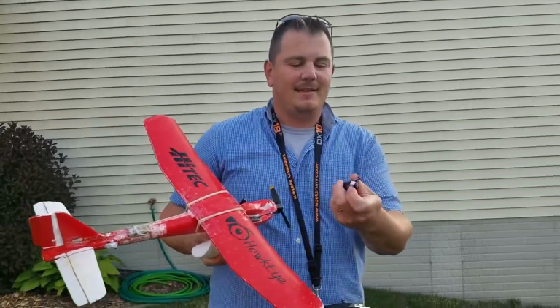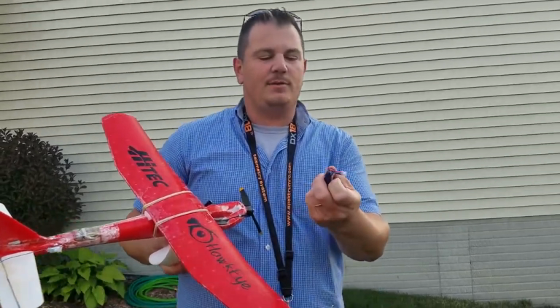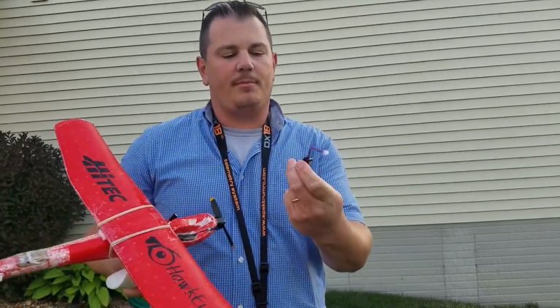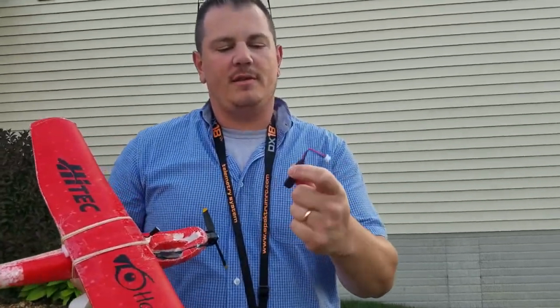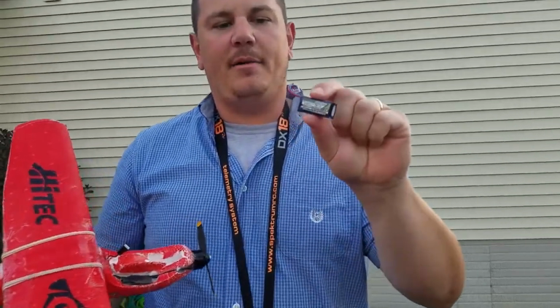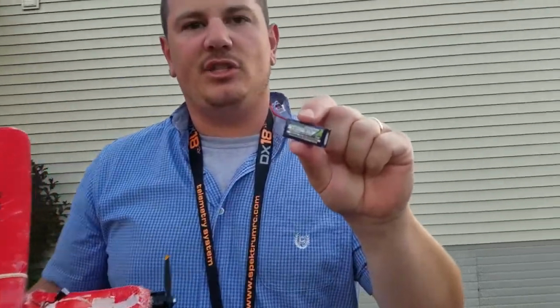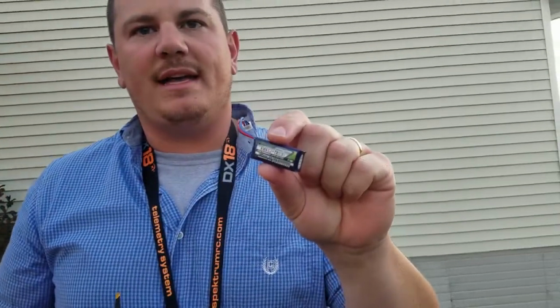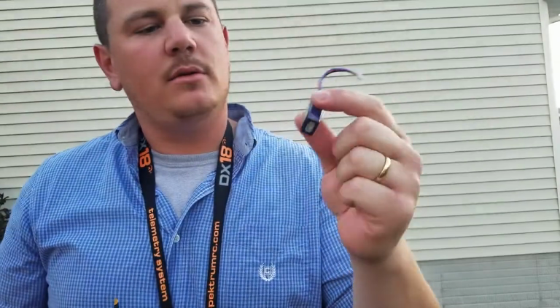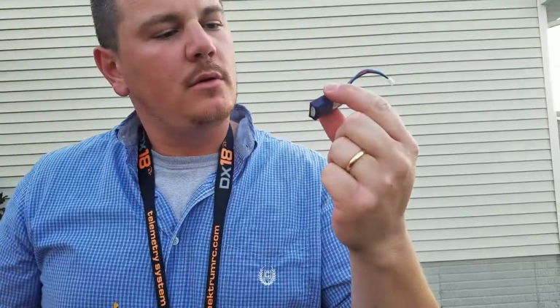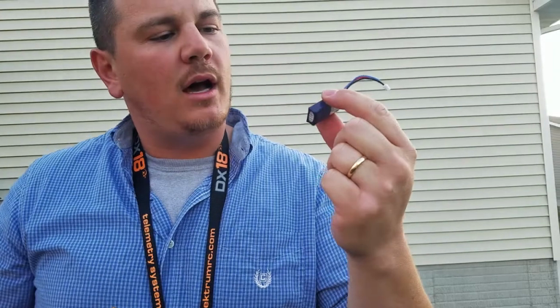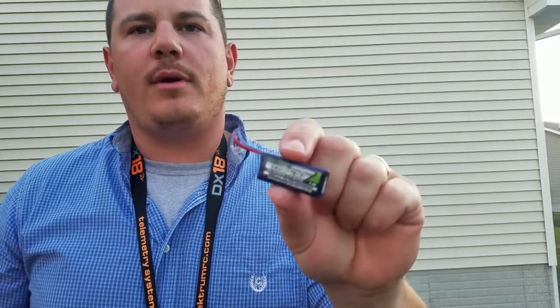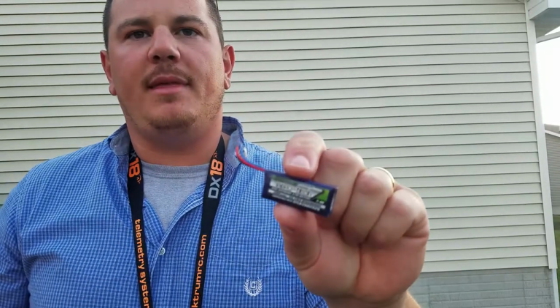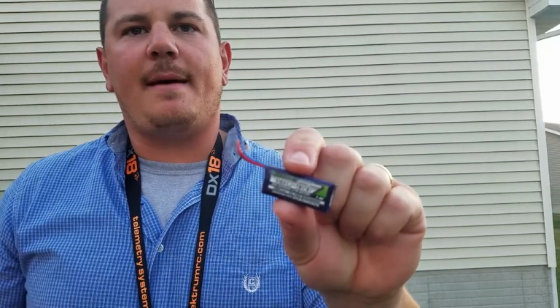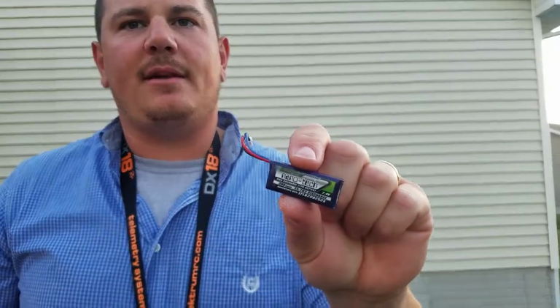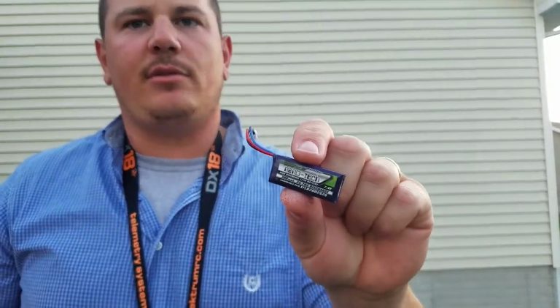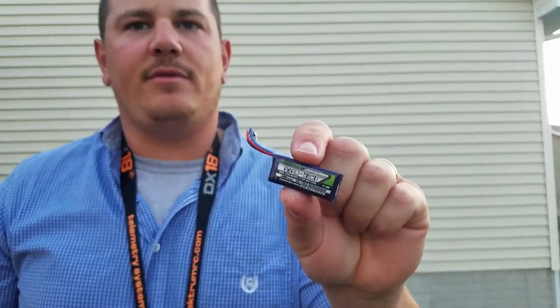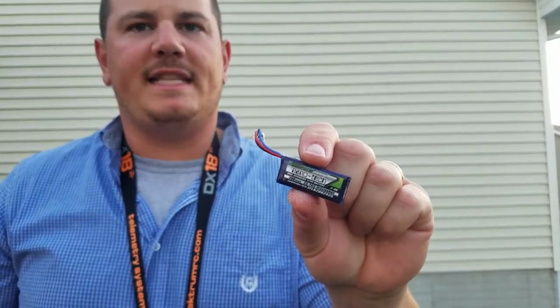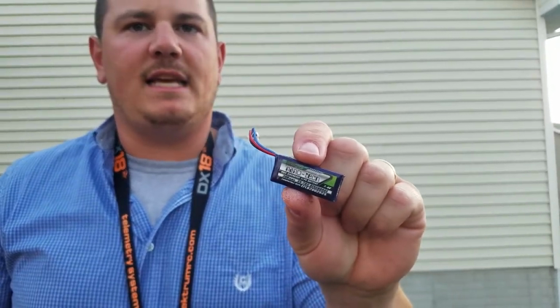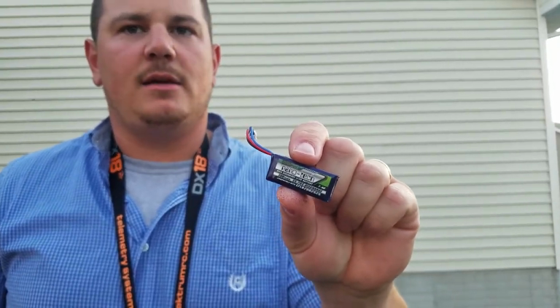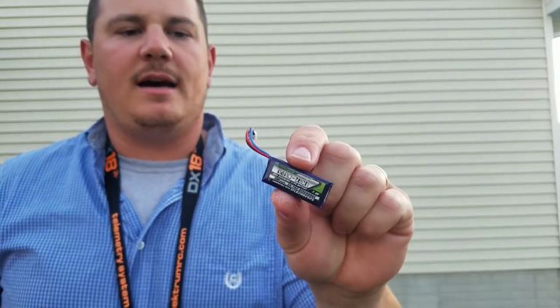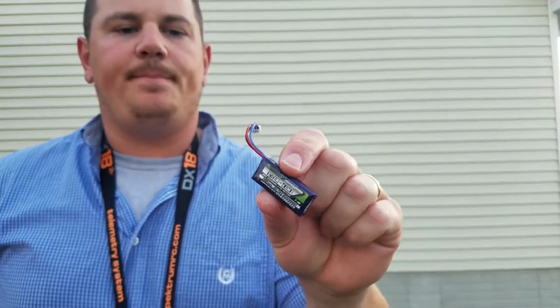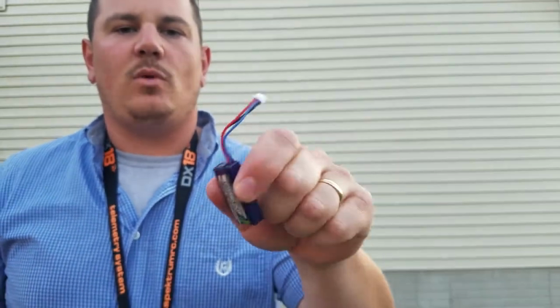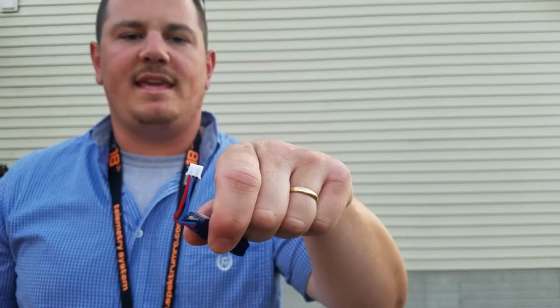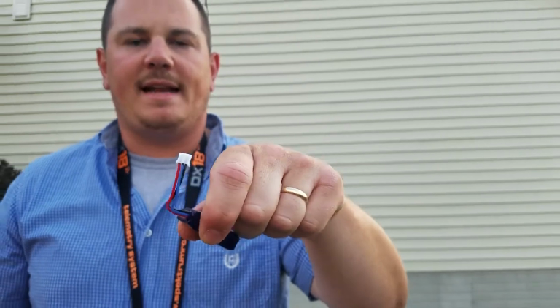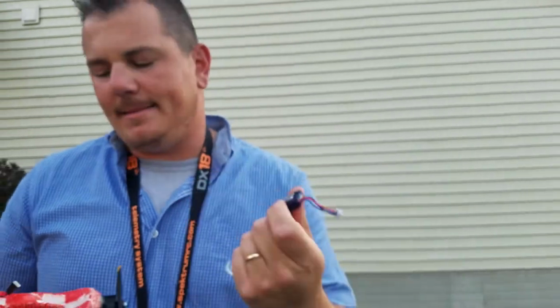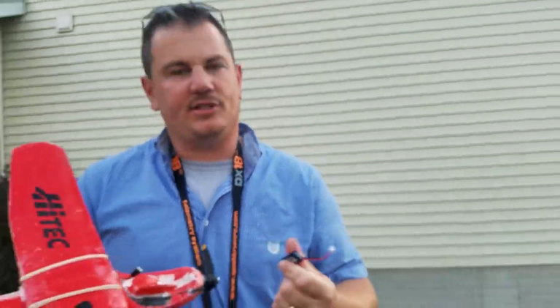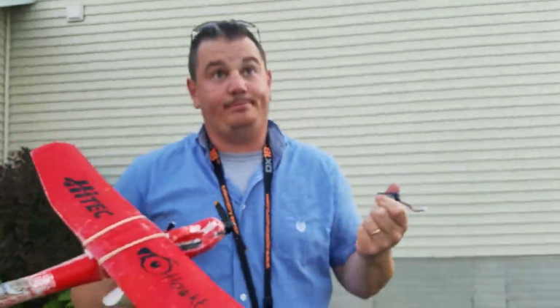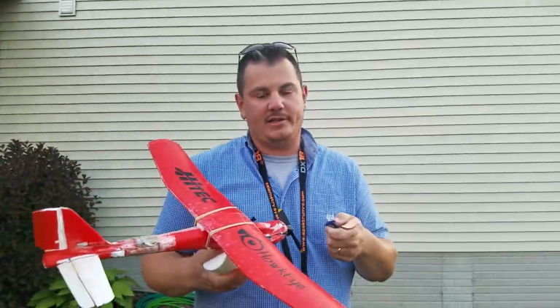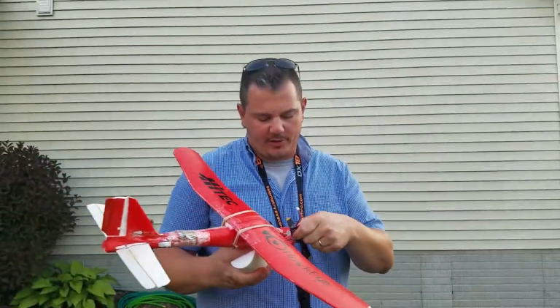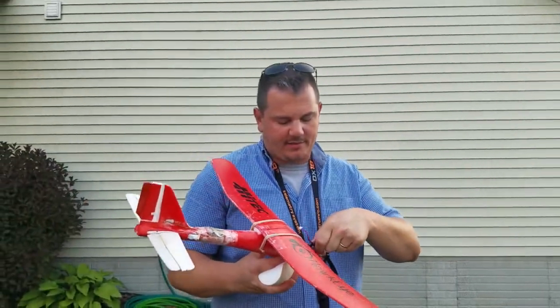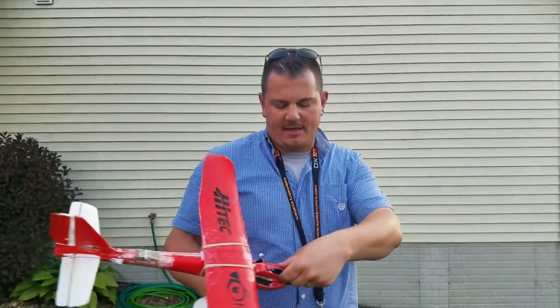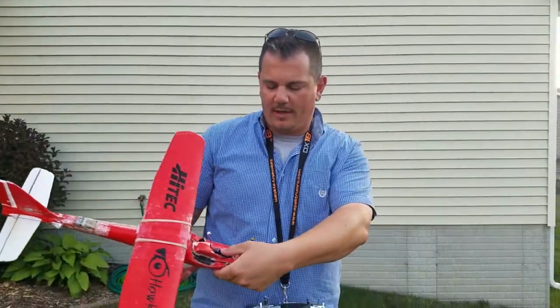So this is what we're going to be using to power it. It's a 2S 300 milliamp Nanotech 35 through 70C with the E-Flight connector. That's just what I started with, so that's what I'm going to keep going with.